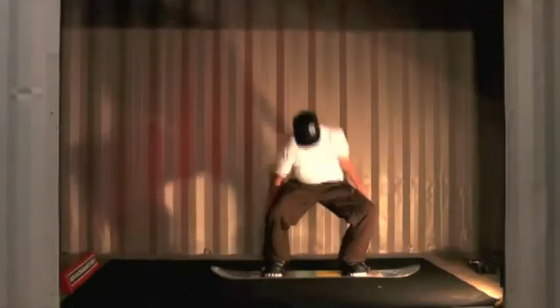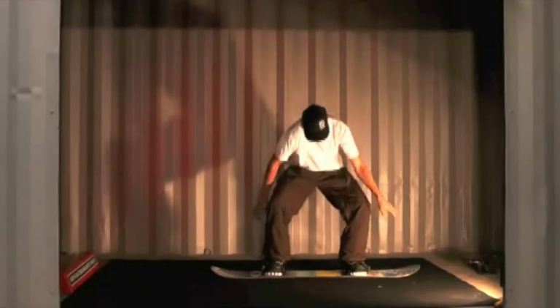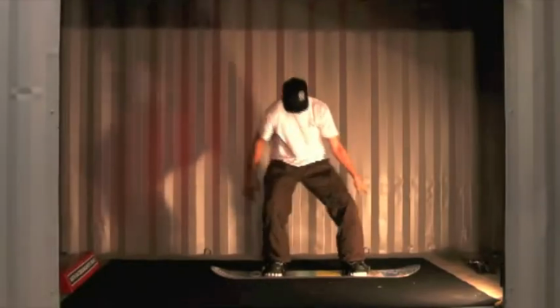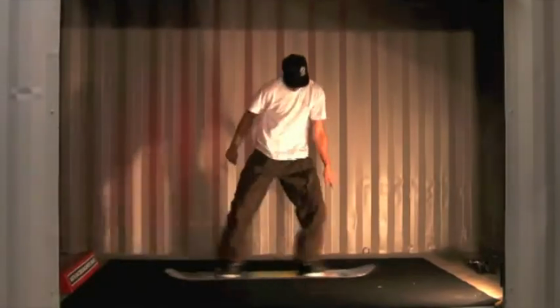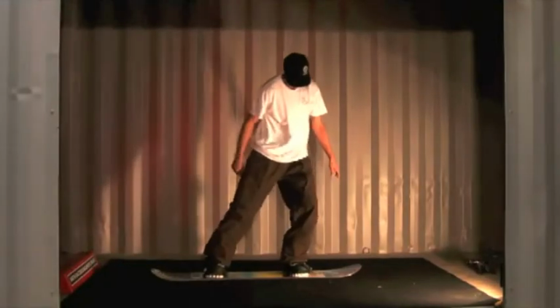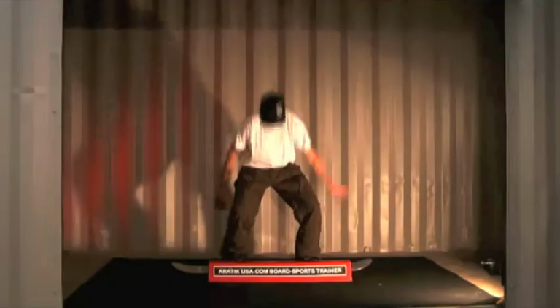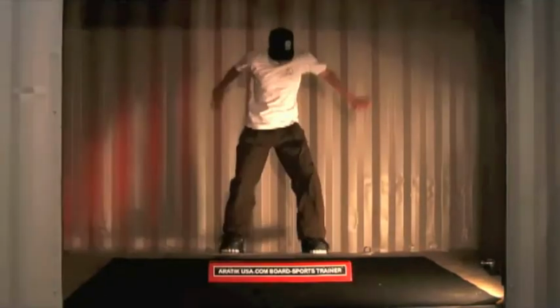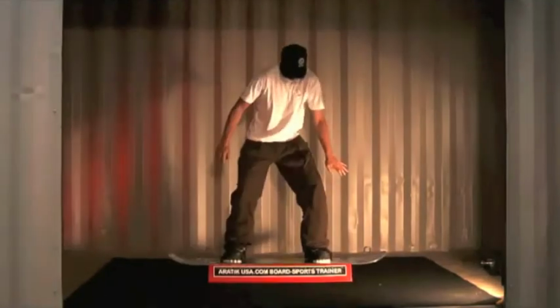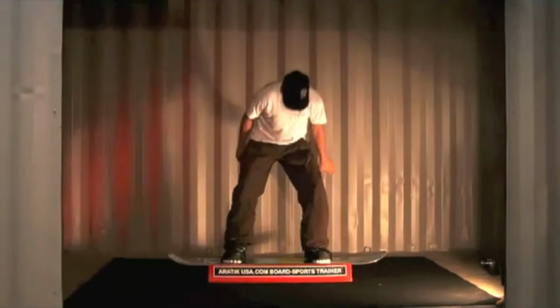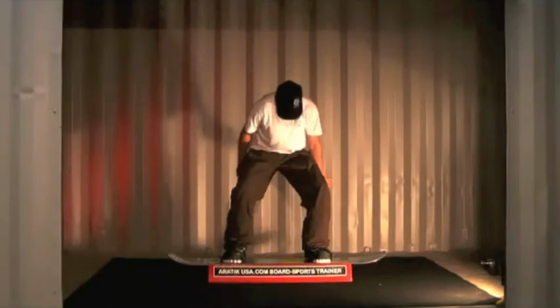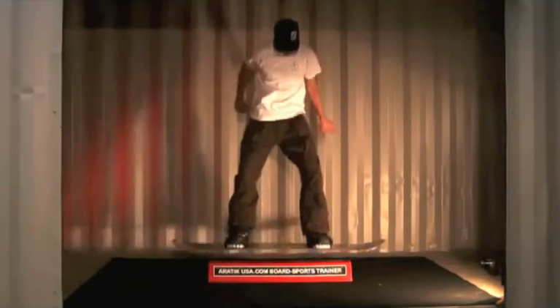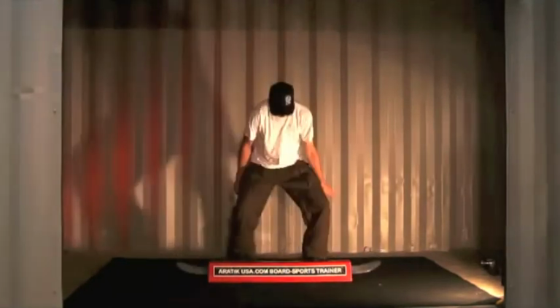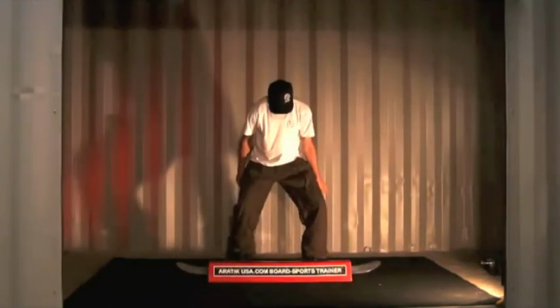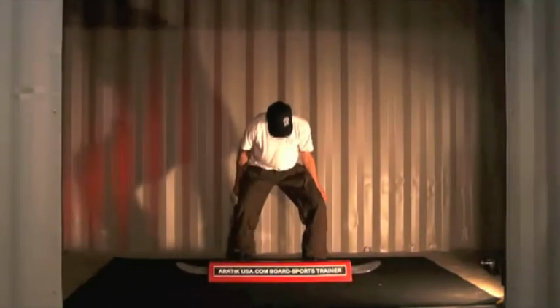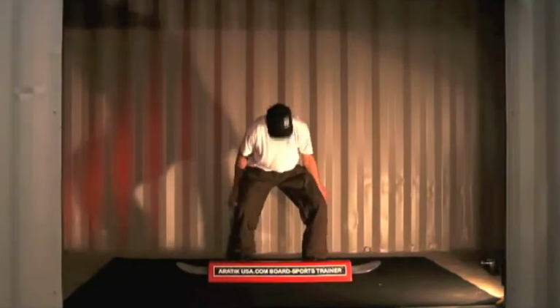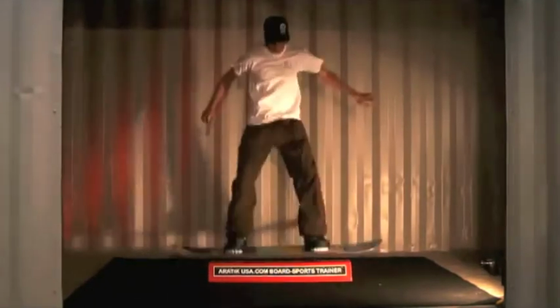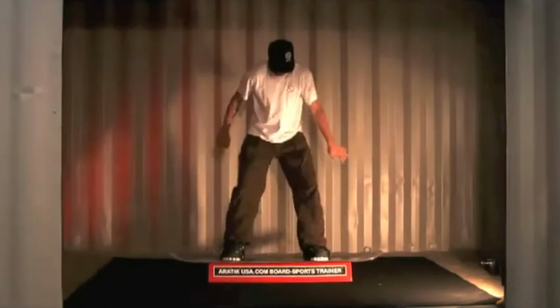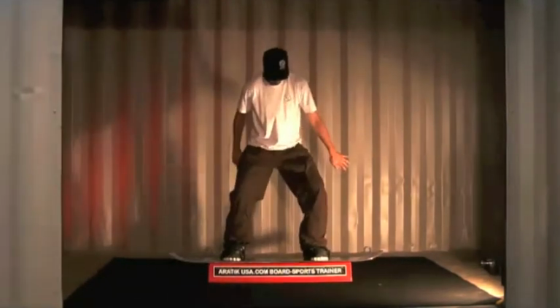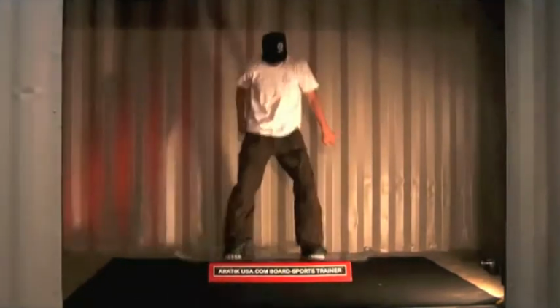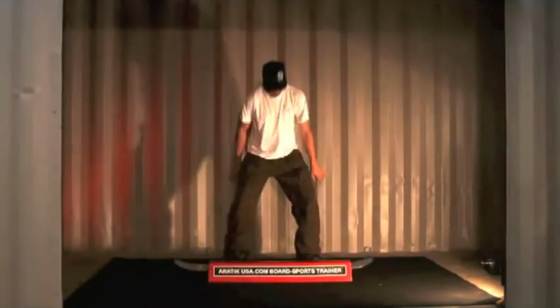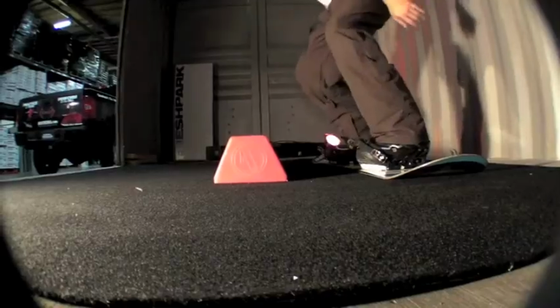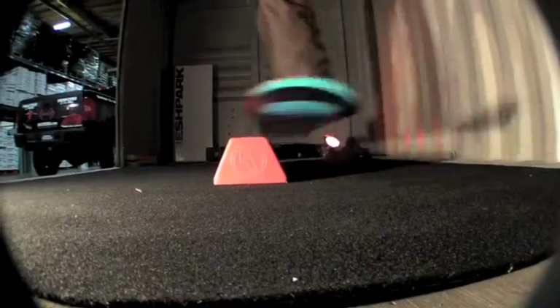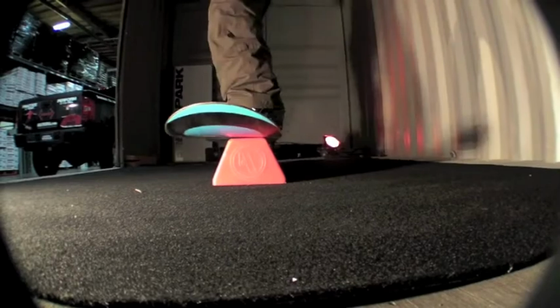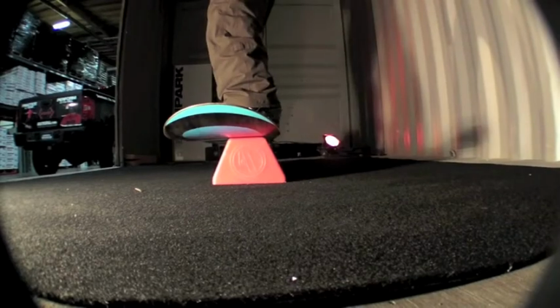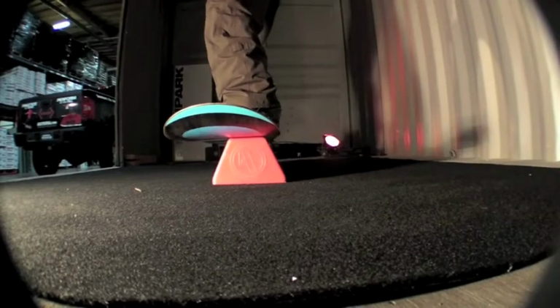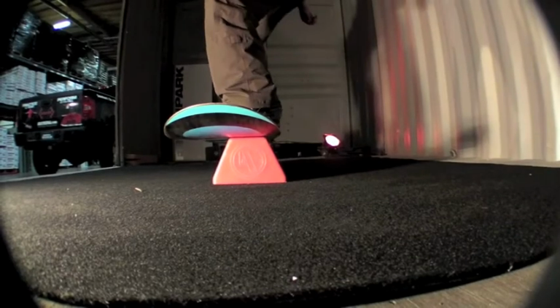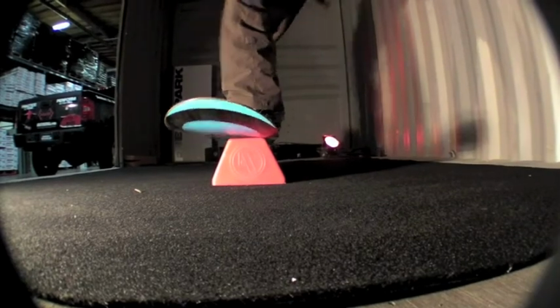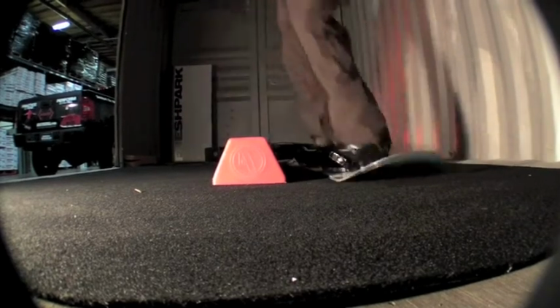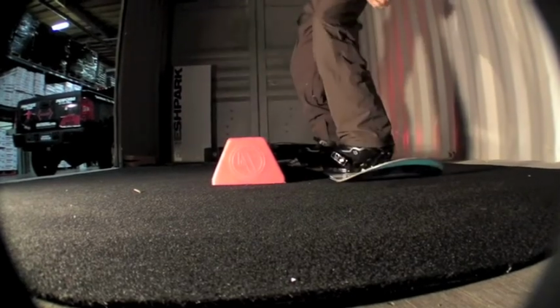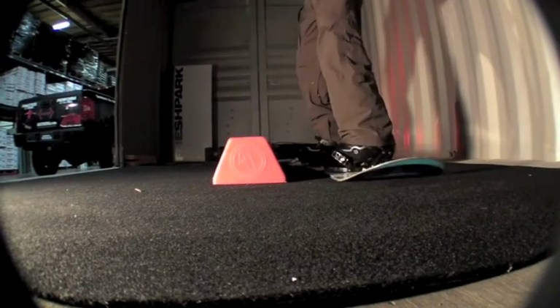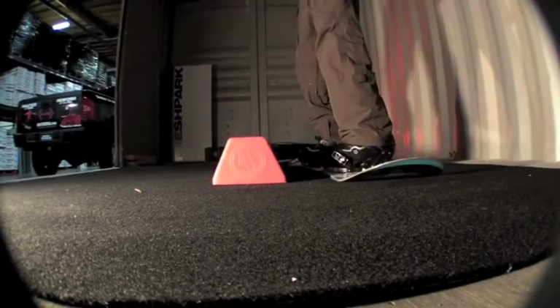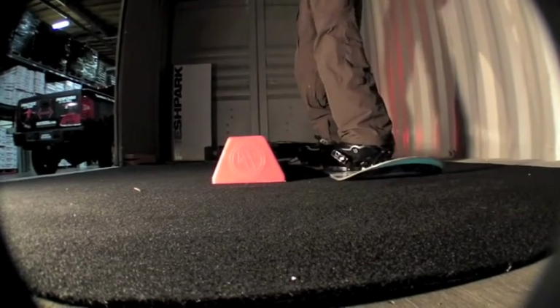Just kind of bounce around. Make sure you got your feet under you. Then make sure you have your regular 50-50s down and that you know how to ride switch proficiently. You can get down the hill backwards in a straight line without catching edges.